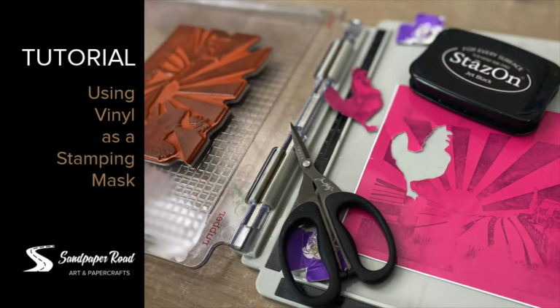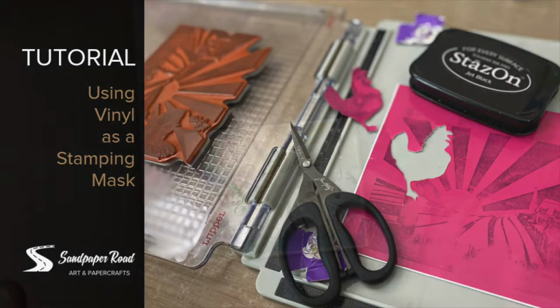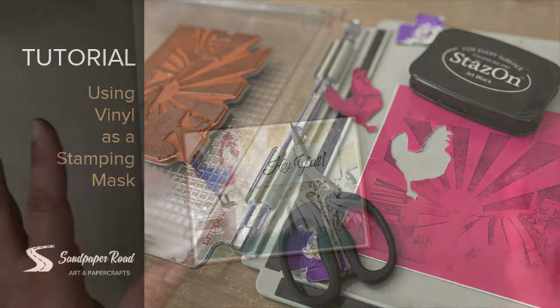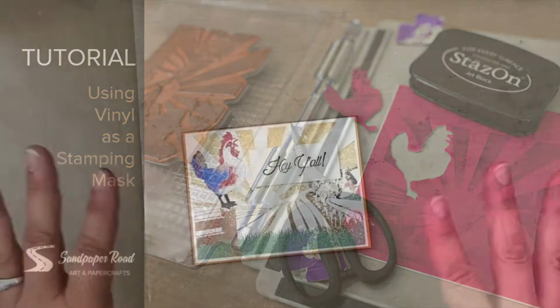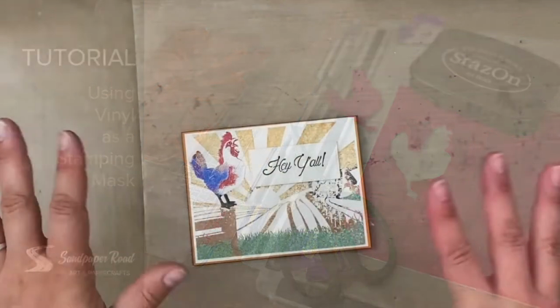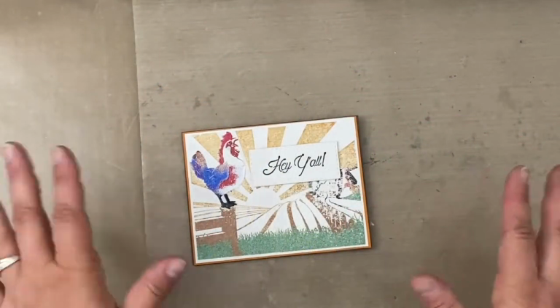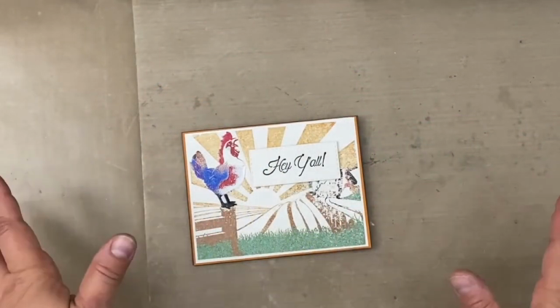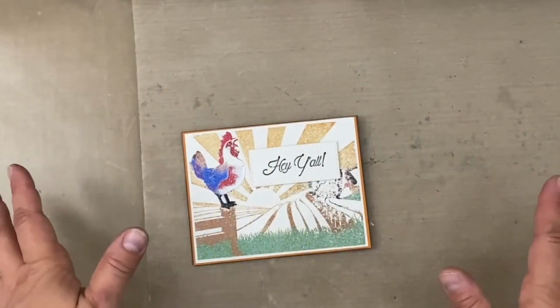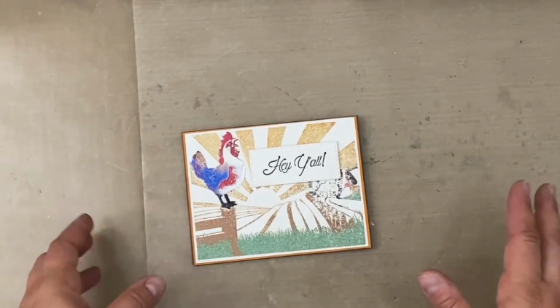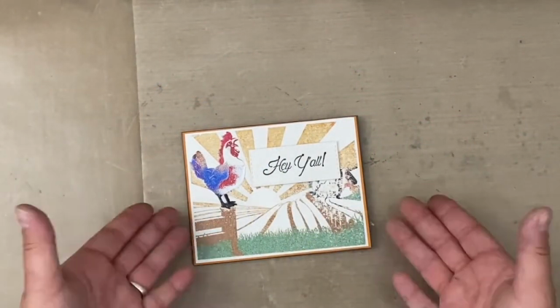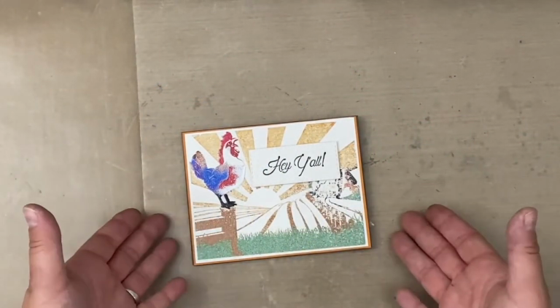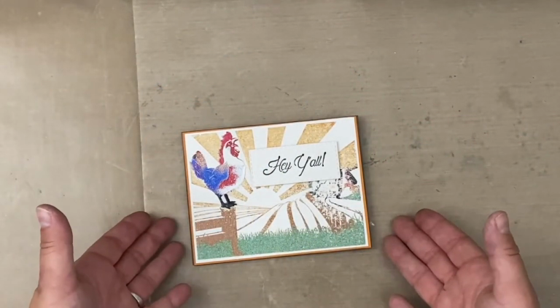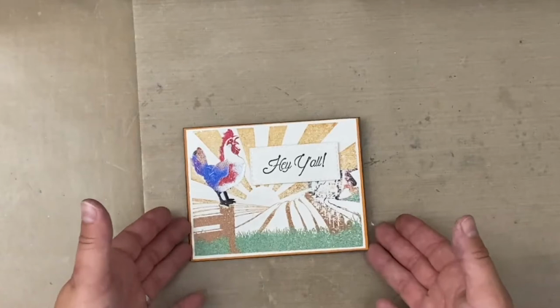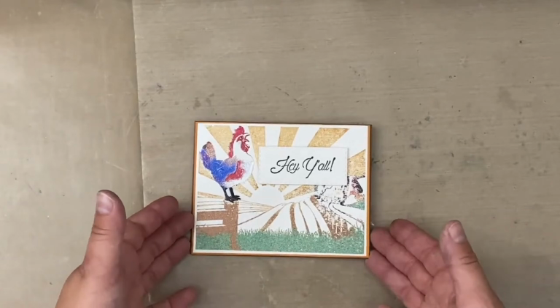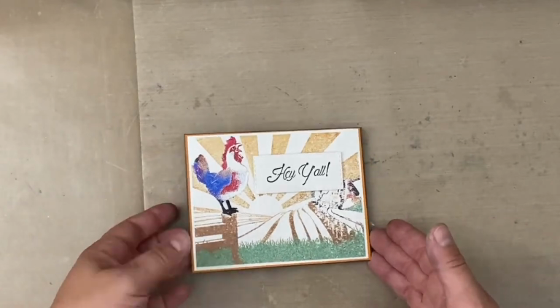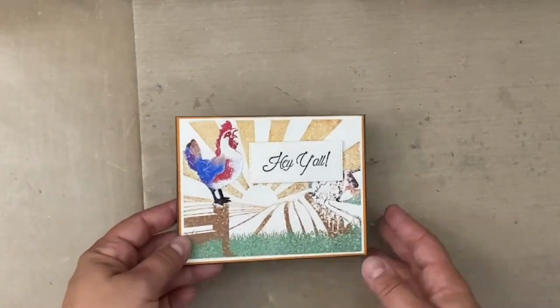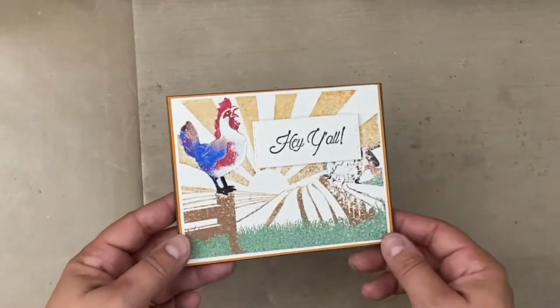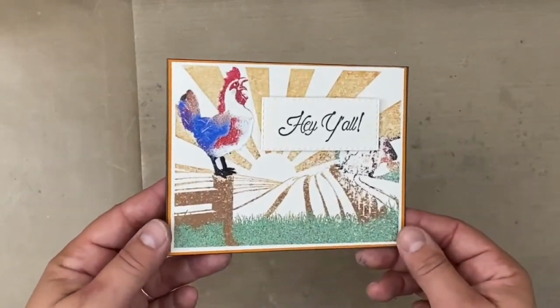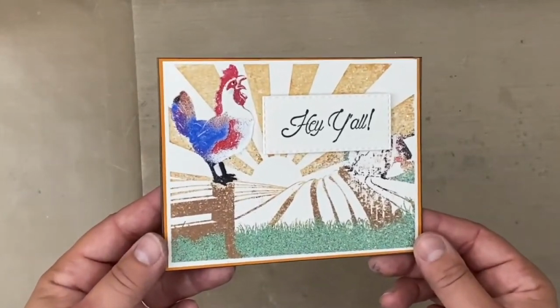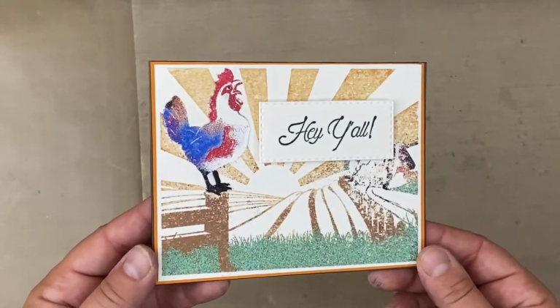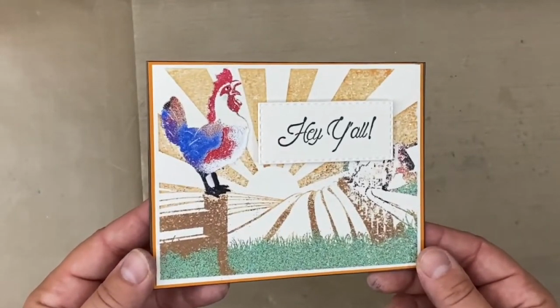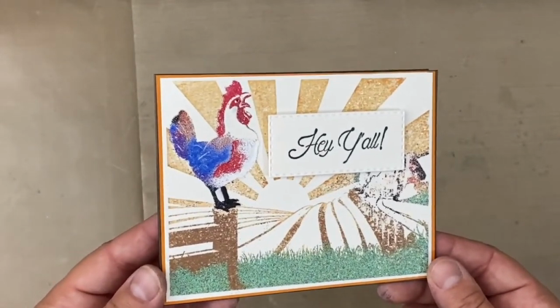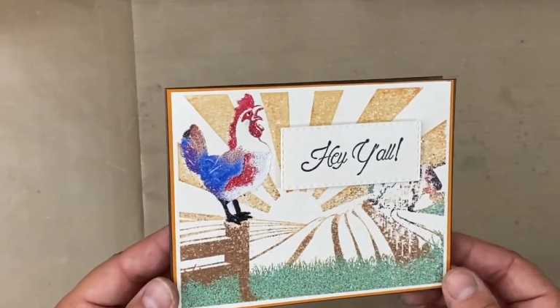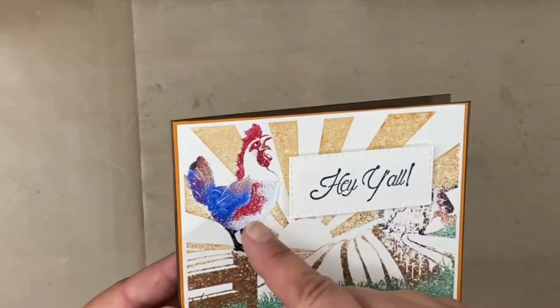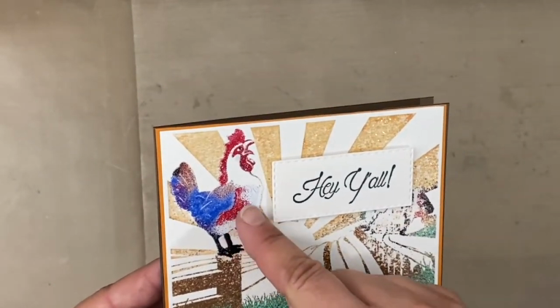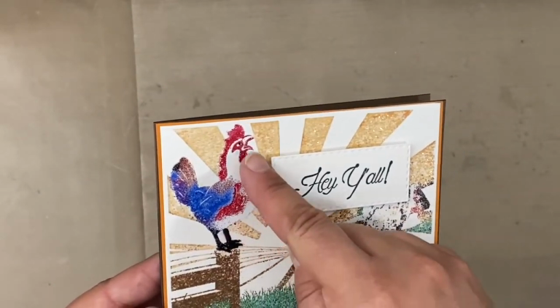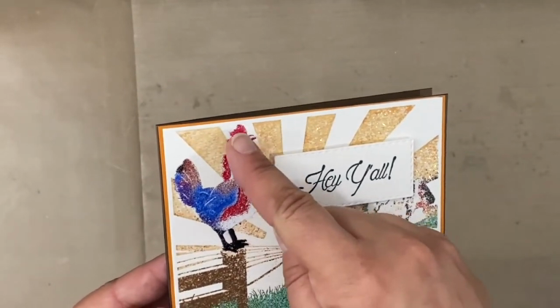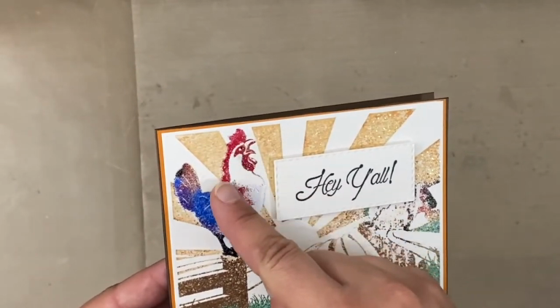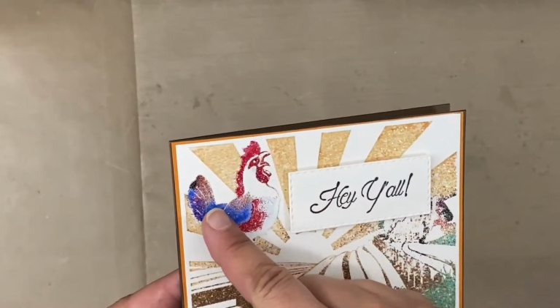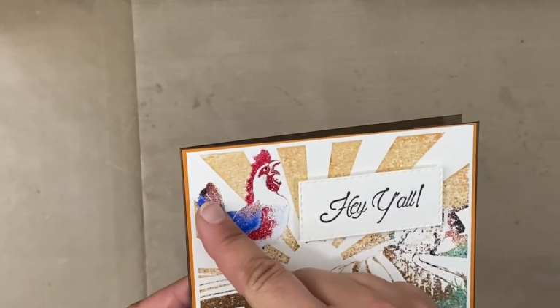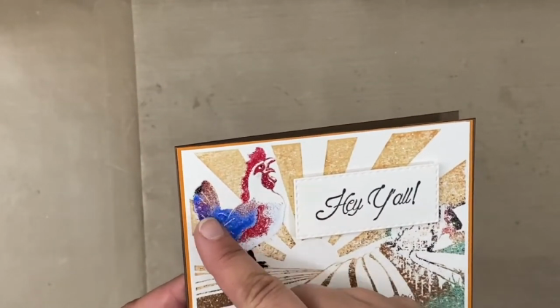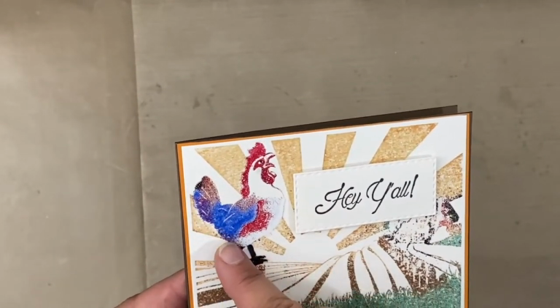Hi everyone, this is Erin from Sandpaper Road, and today I'm gonna share with you a technique which is using vinyl as a mask for stamping.